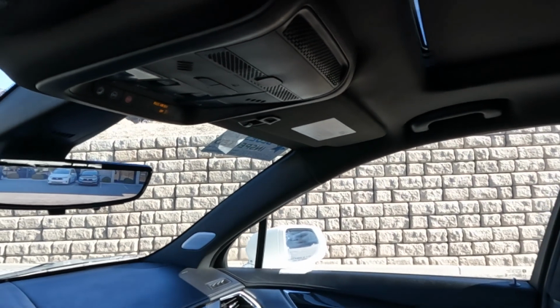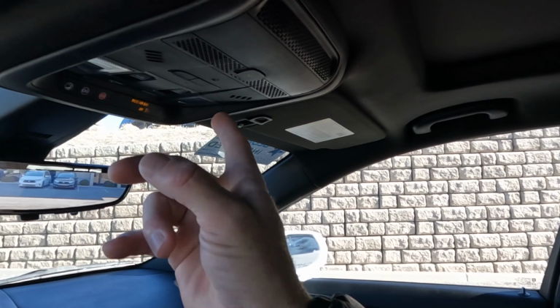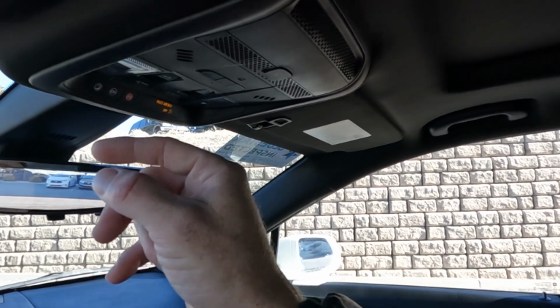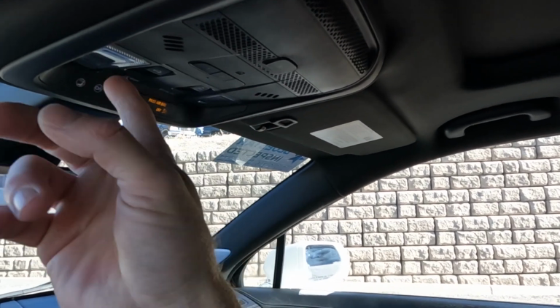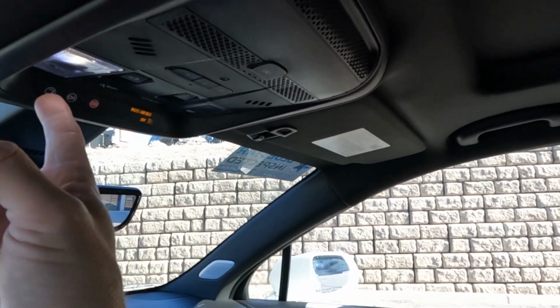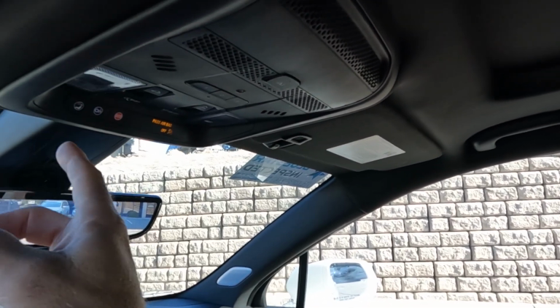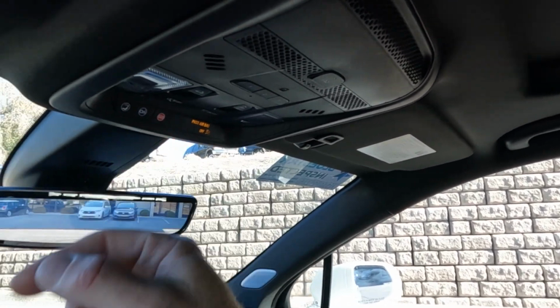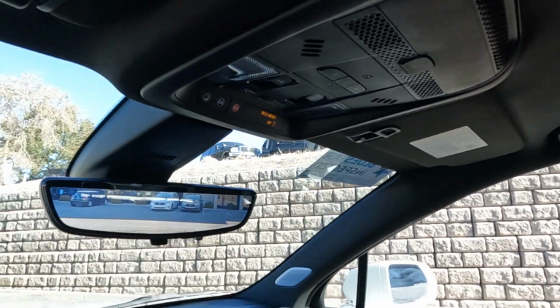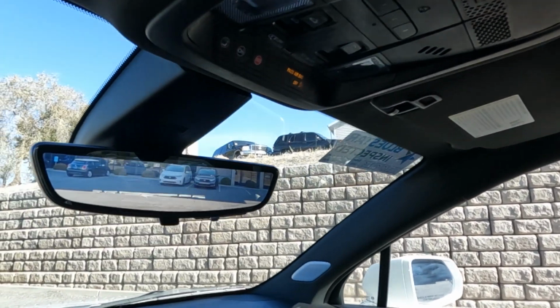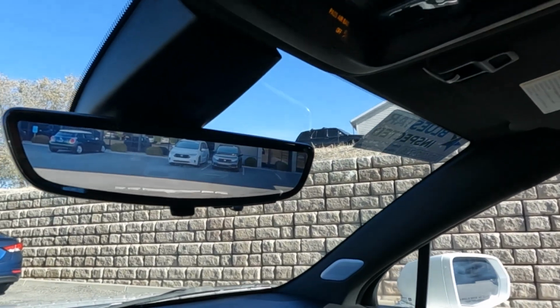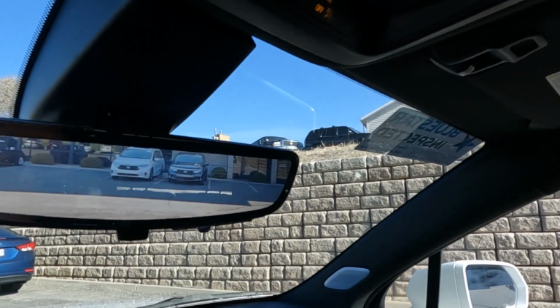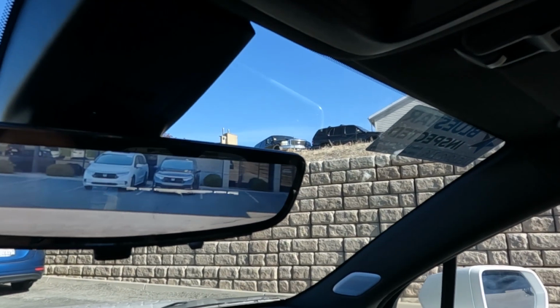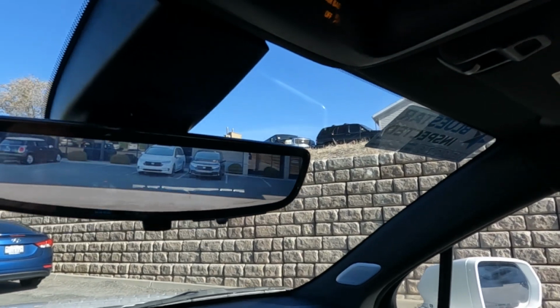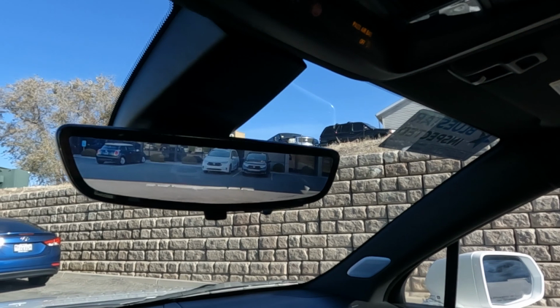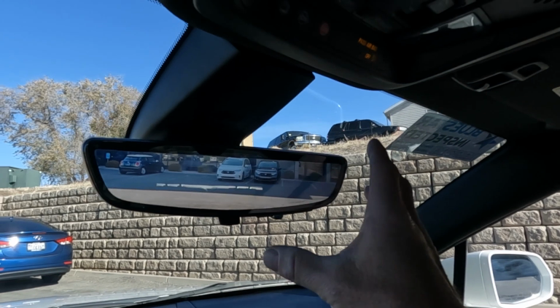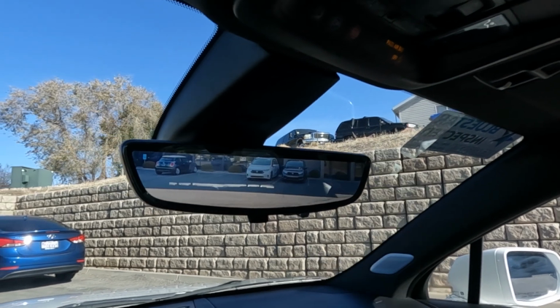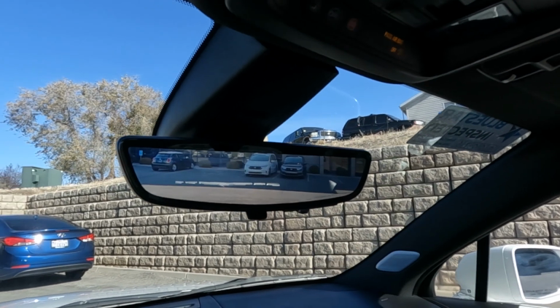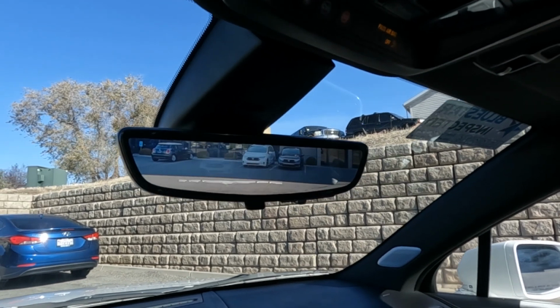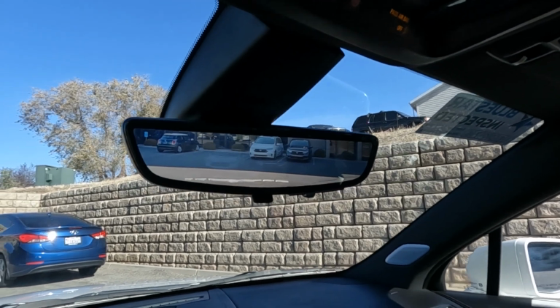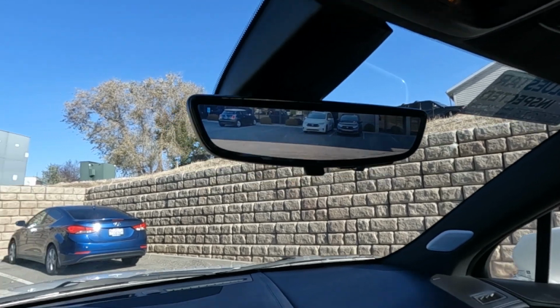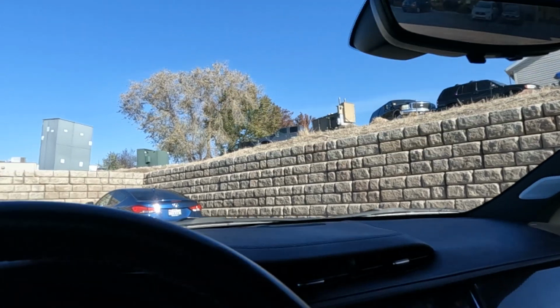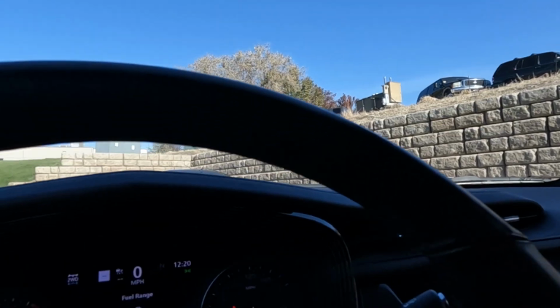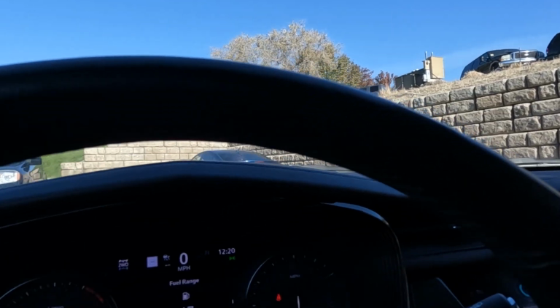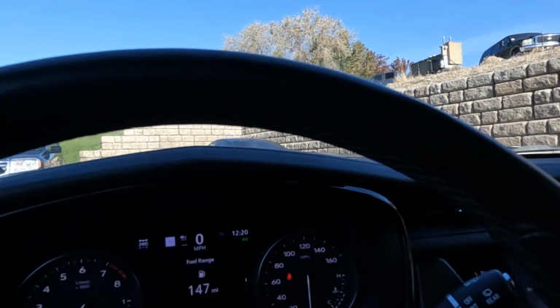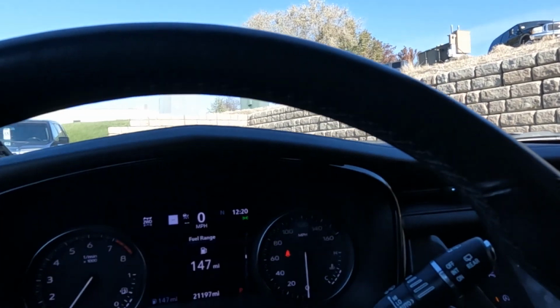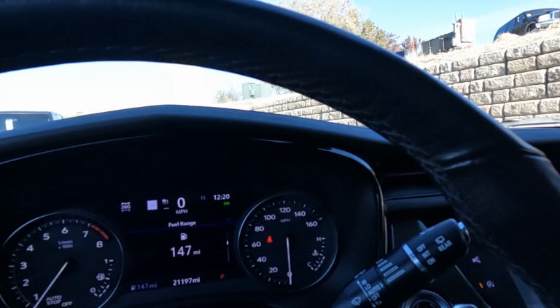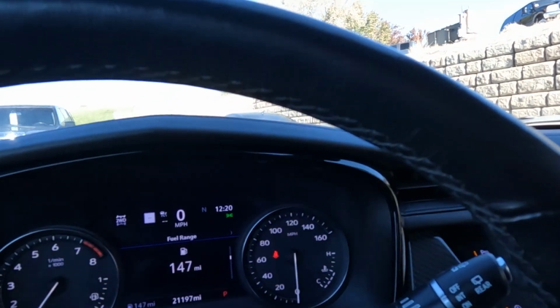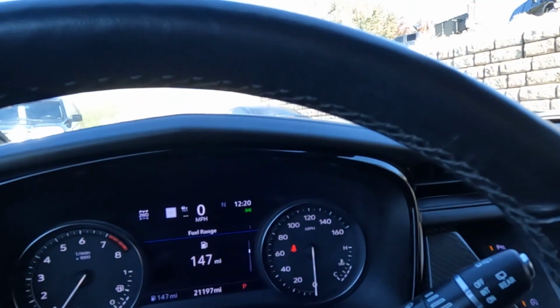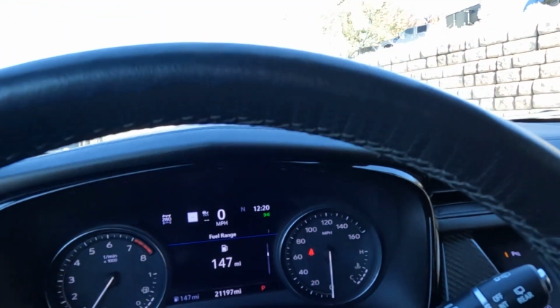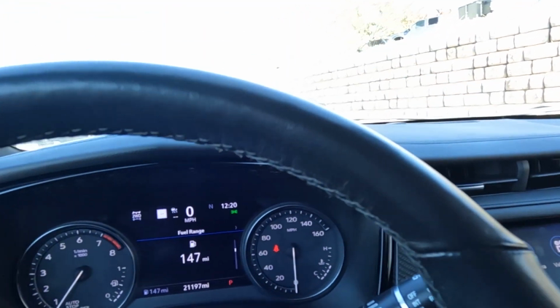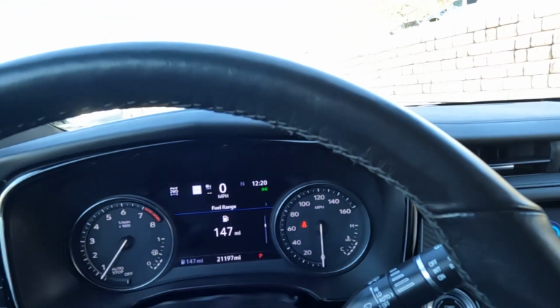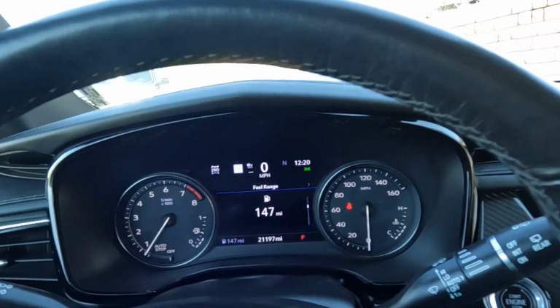There are your controls for your sunroof, your map reading lights, and your OnStar. And this isn't a real rear-view mirror — it's actually the backup camera, the rear camera. So, 21,197 miles on this vehicle.